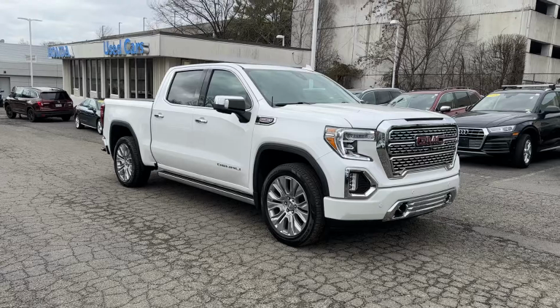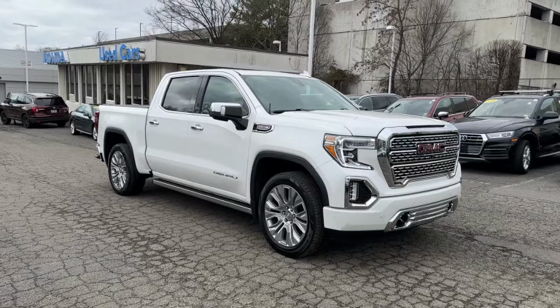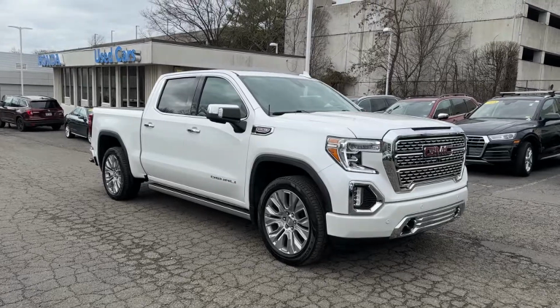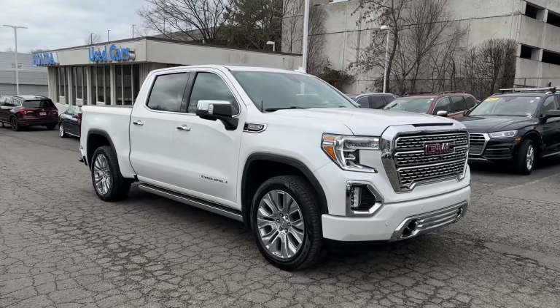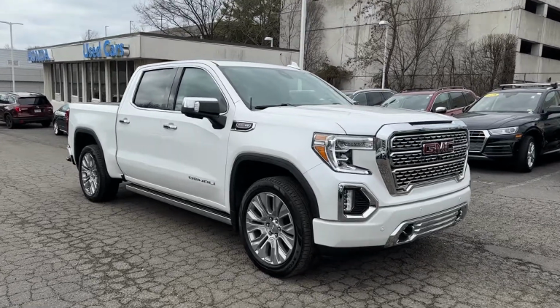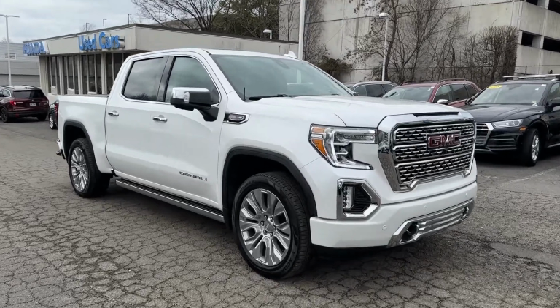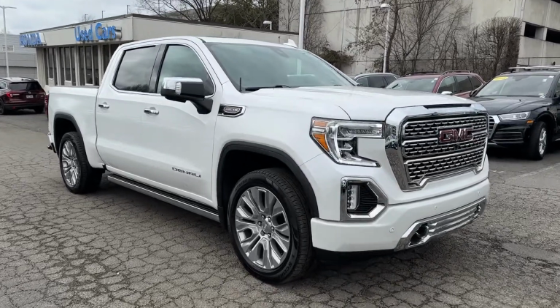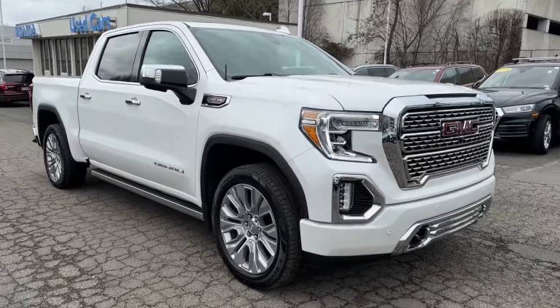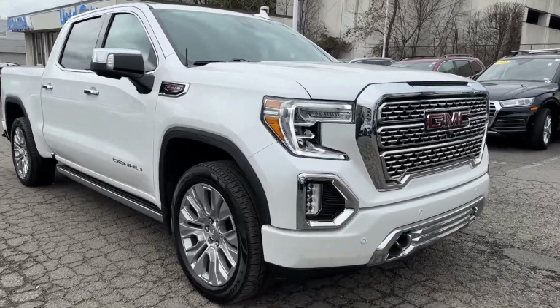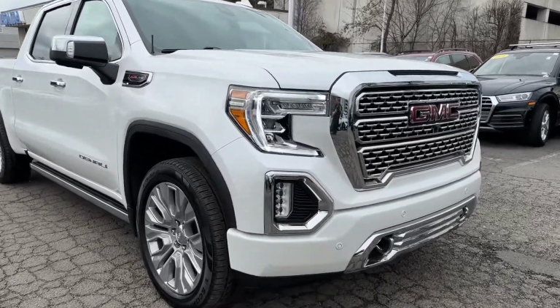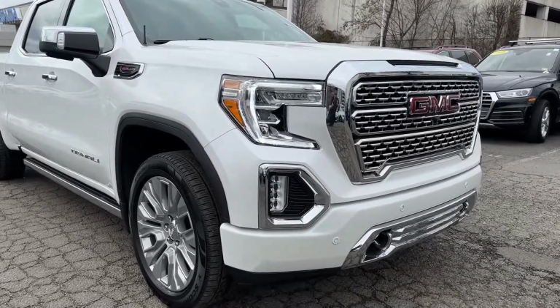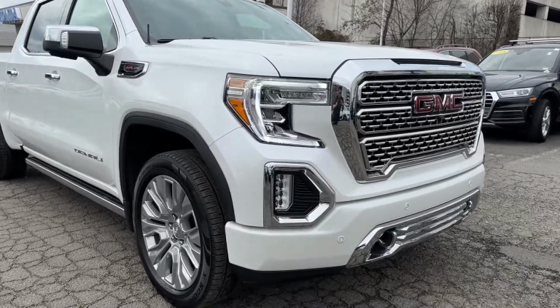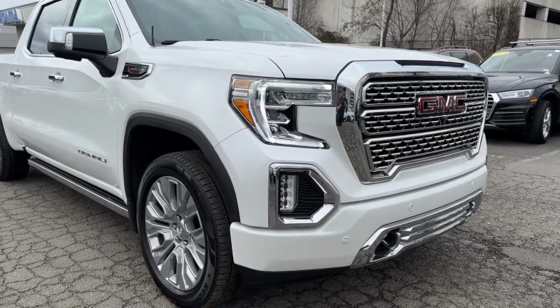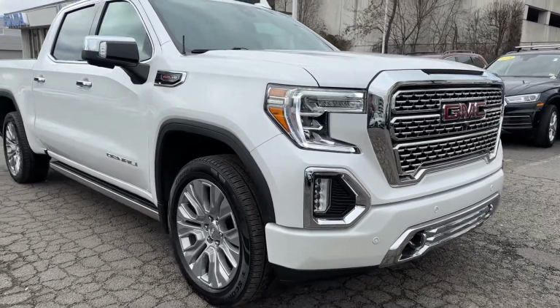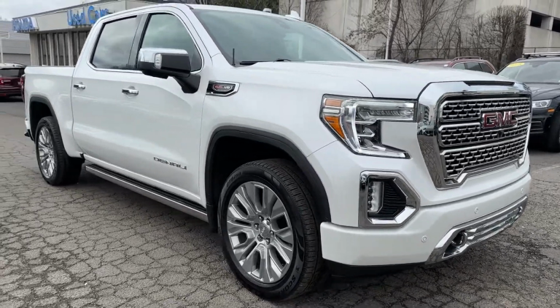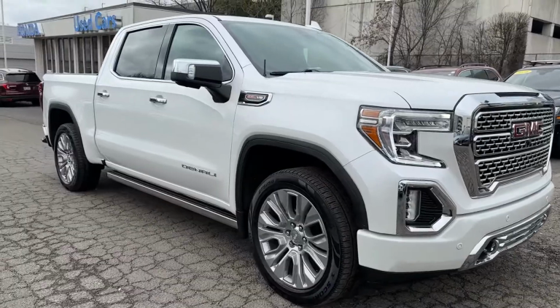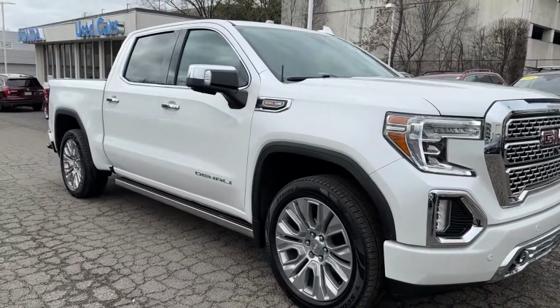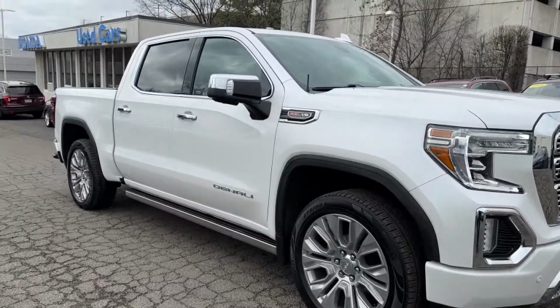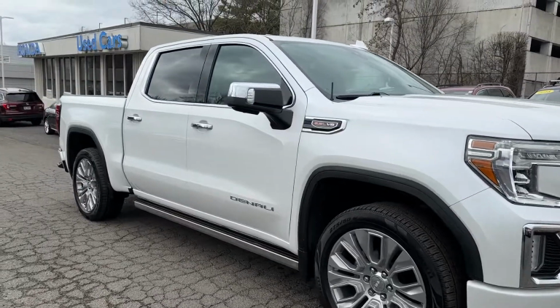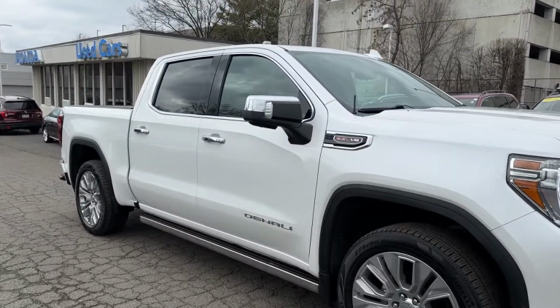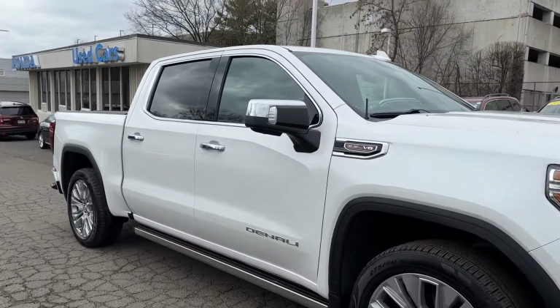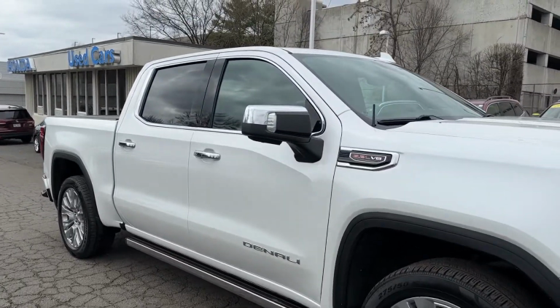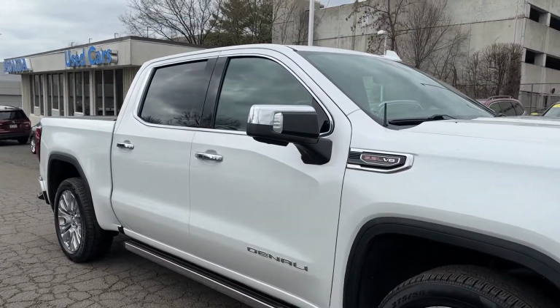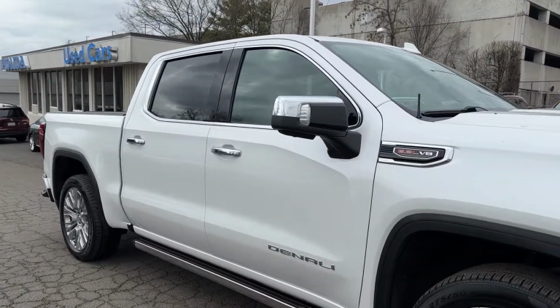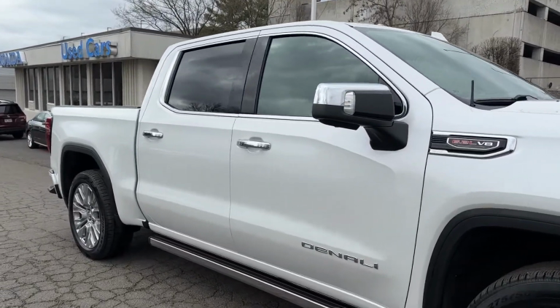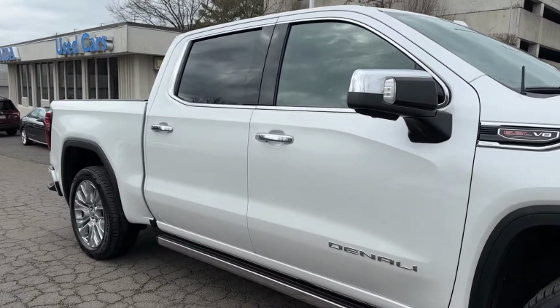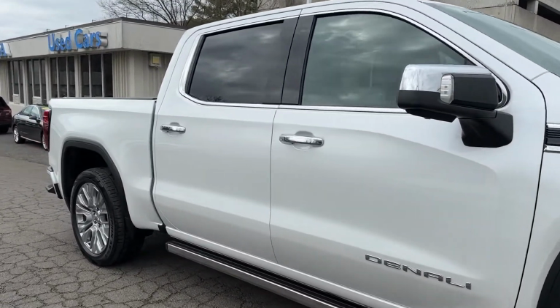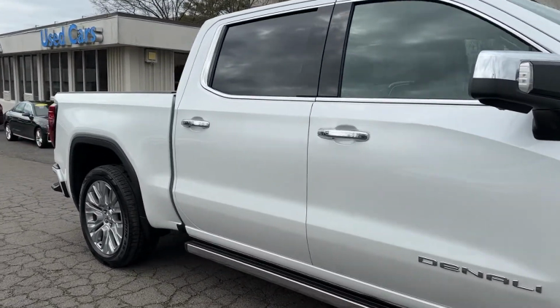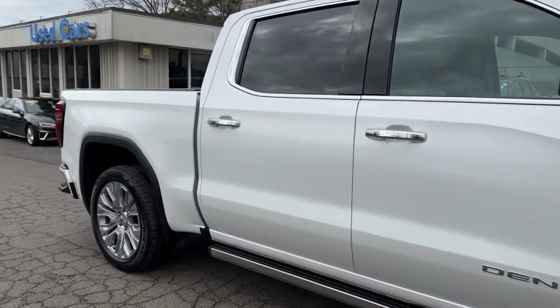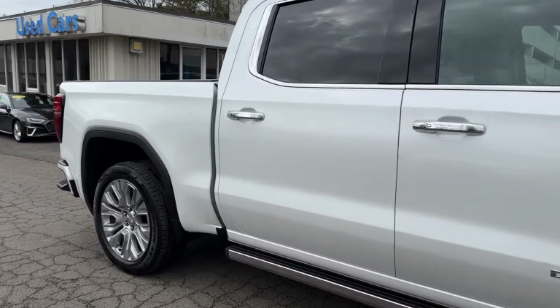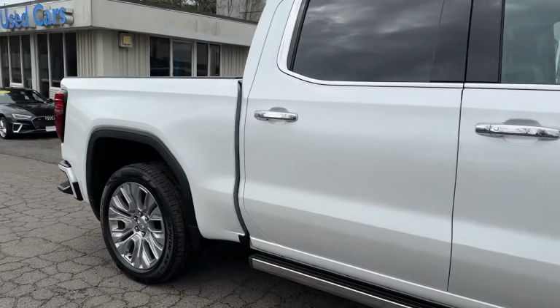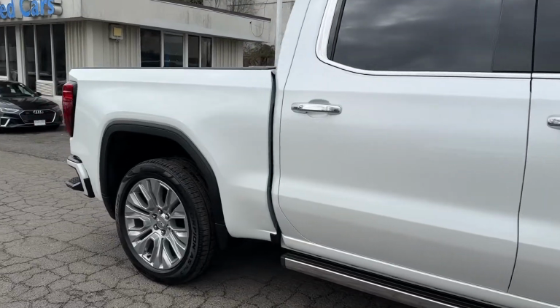This could be the car for you. The 2021 GMC Sierra. With less than 50,000 miles on the odometer, this vehicle stands out from the rest.